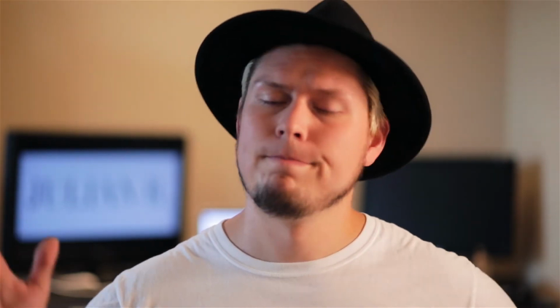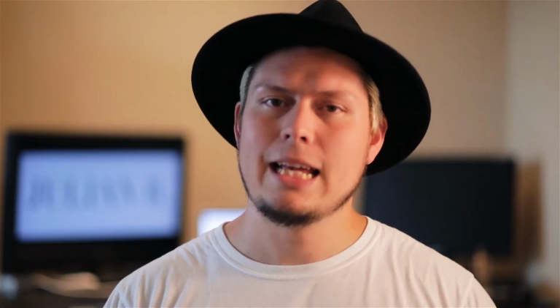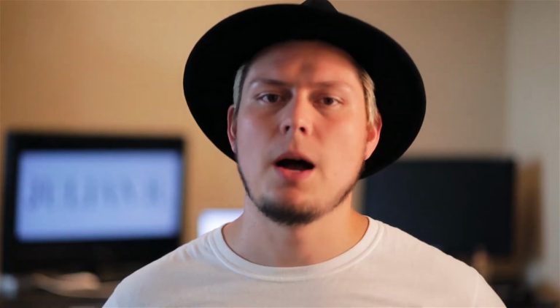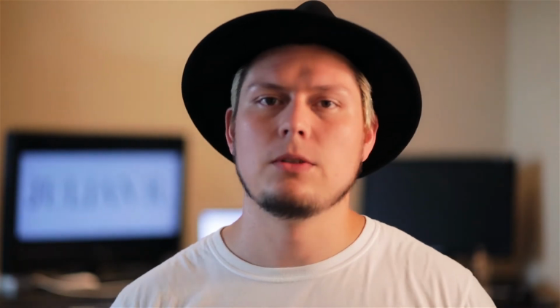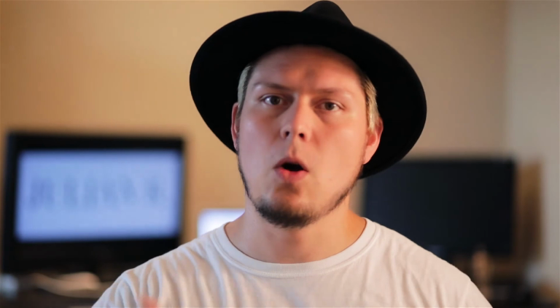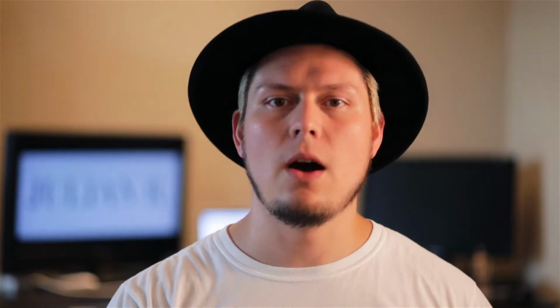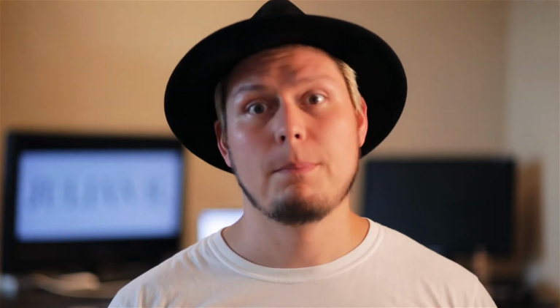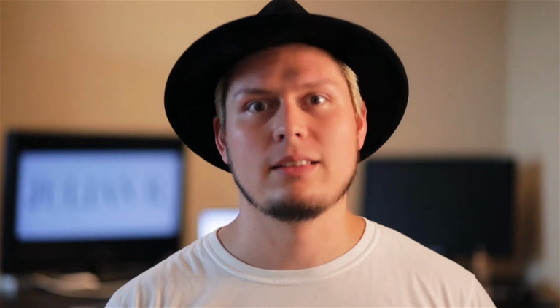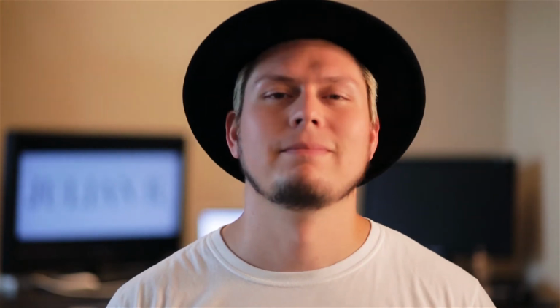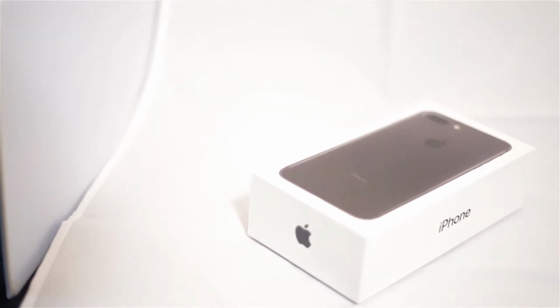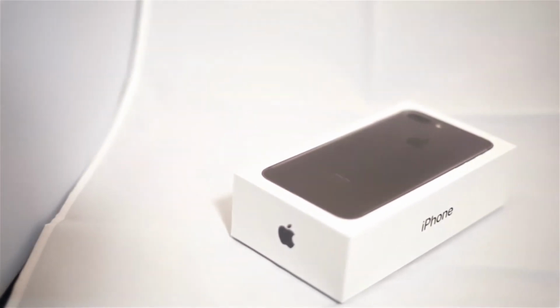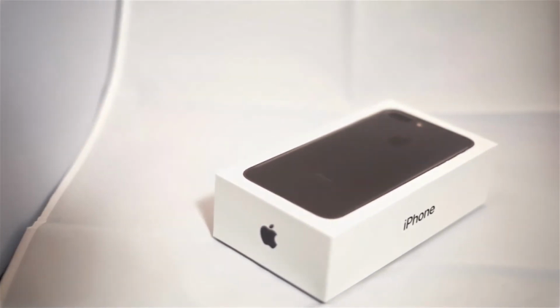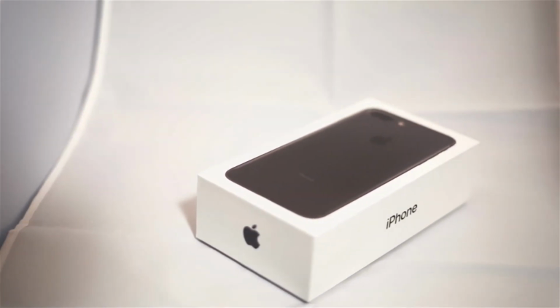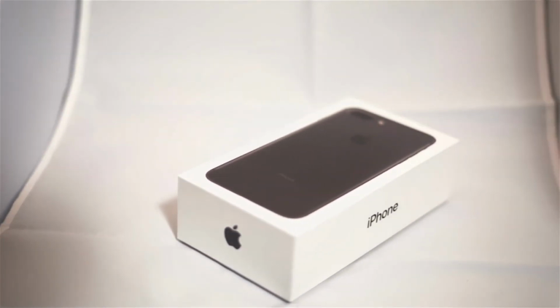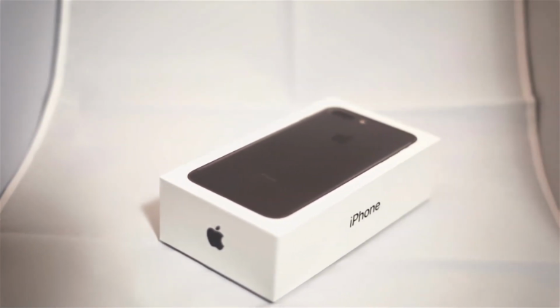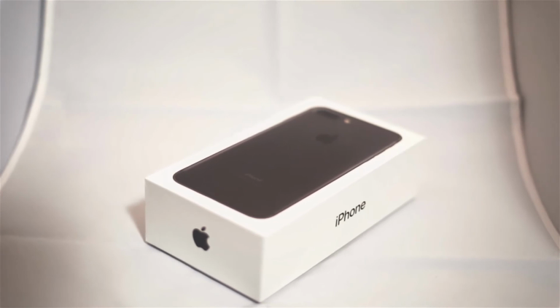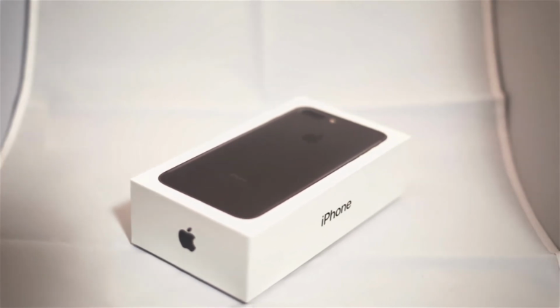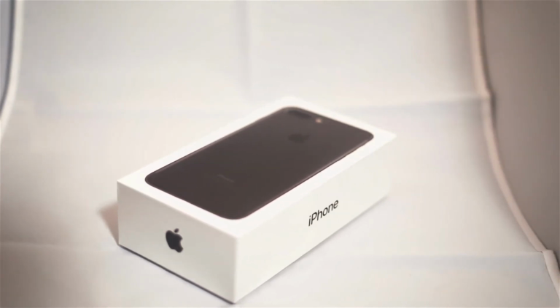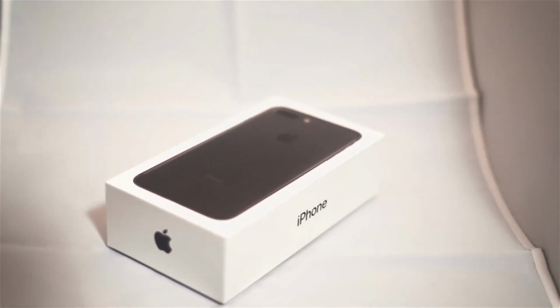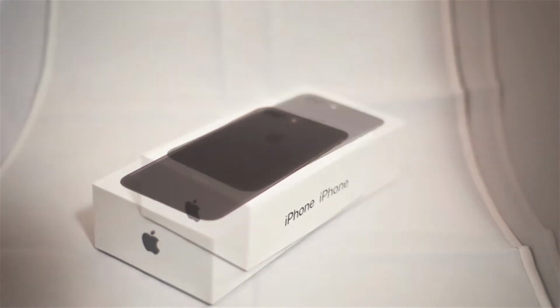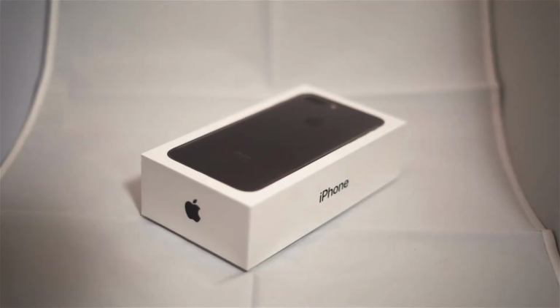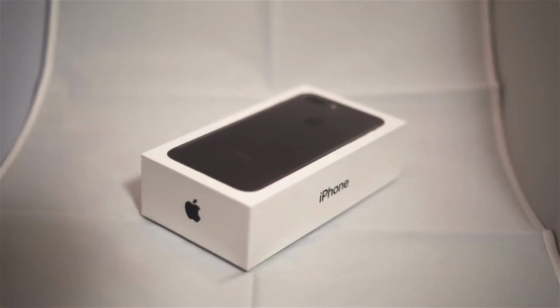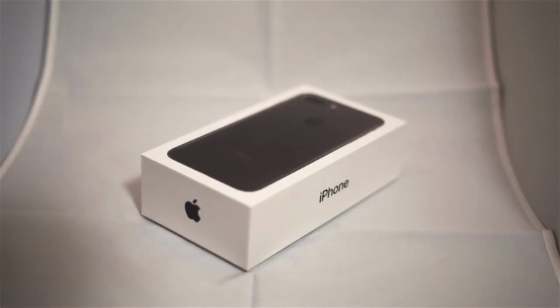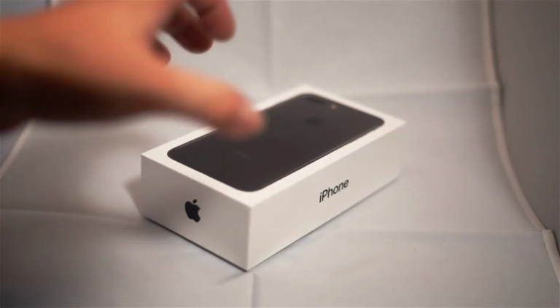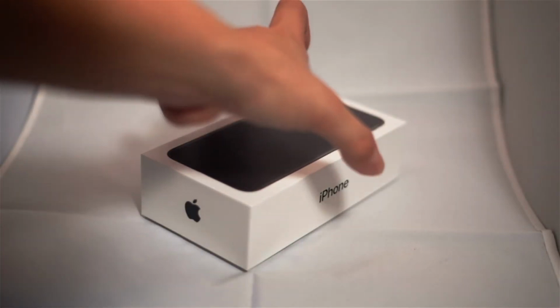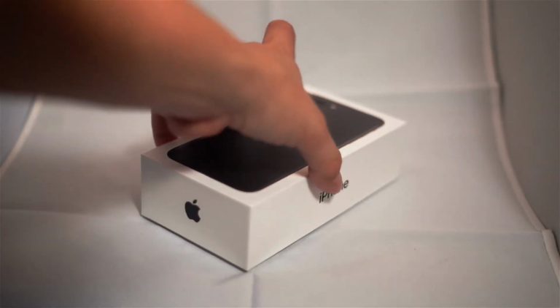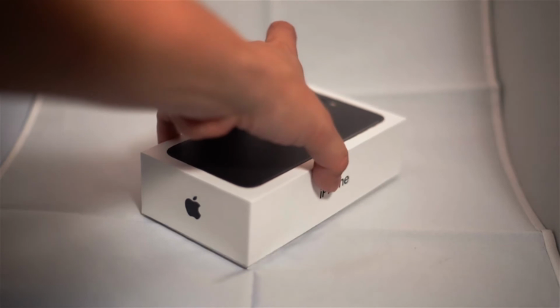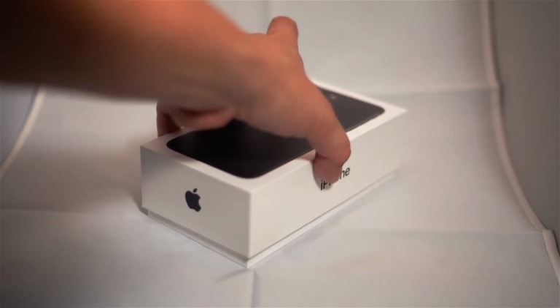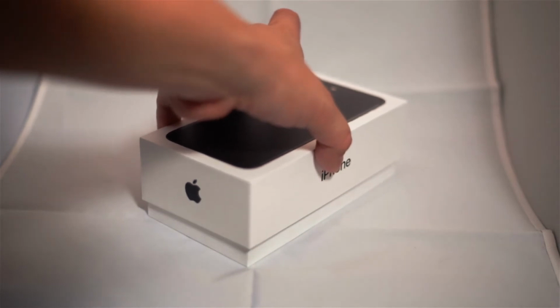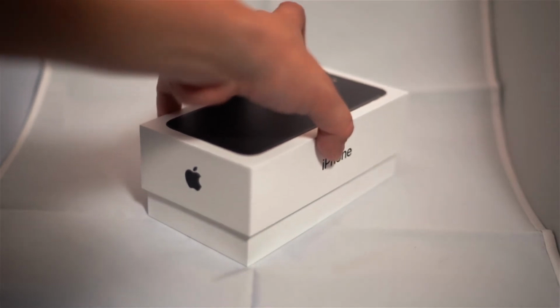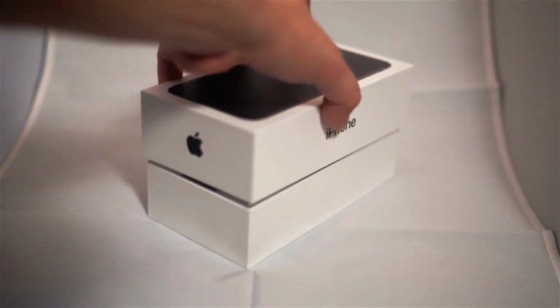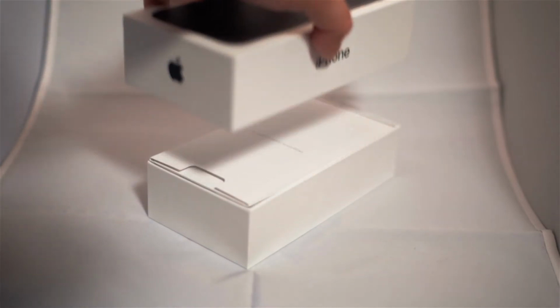As we can see, the box is pretty normal — it's the regular iPhone box that all the cell phones come in. Here we're opening it.